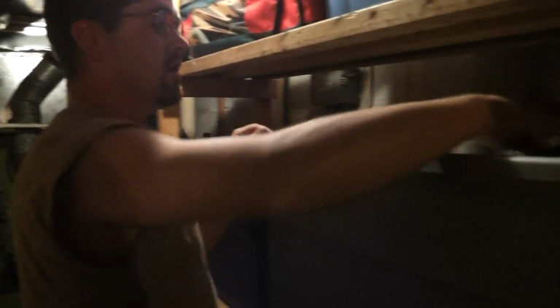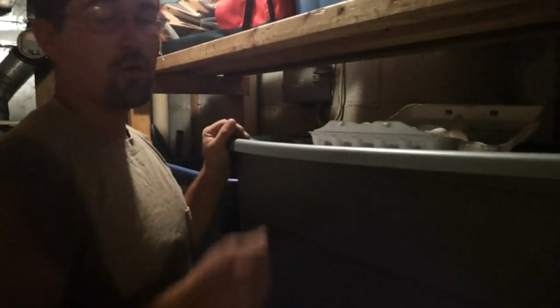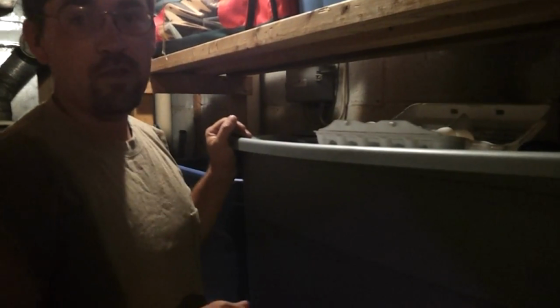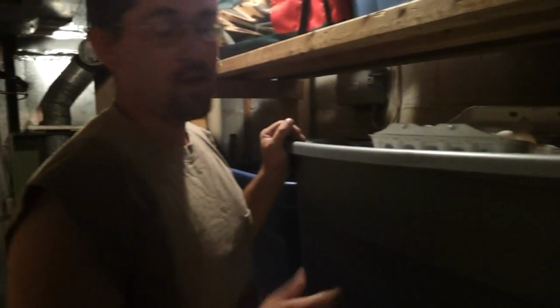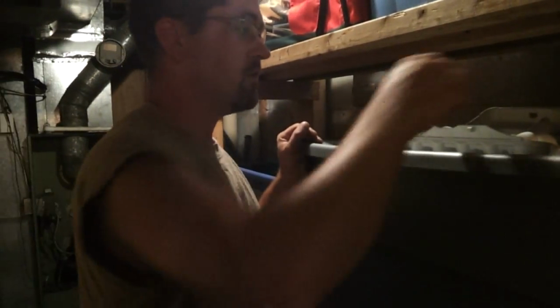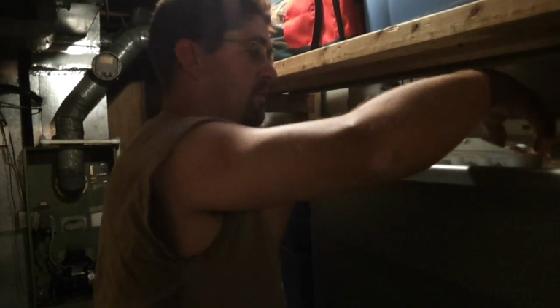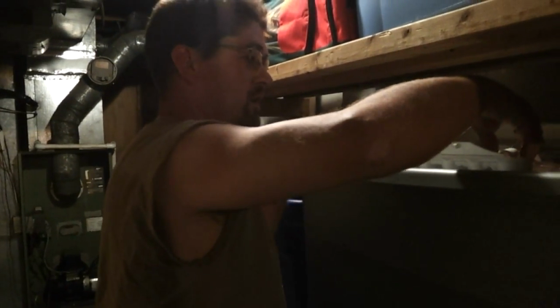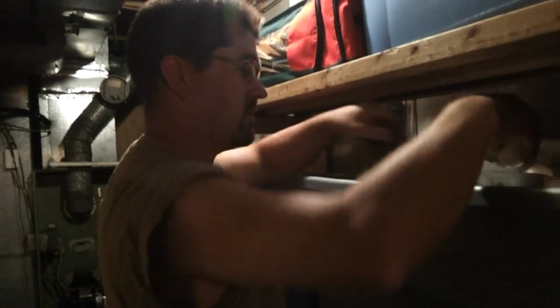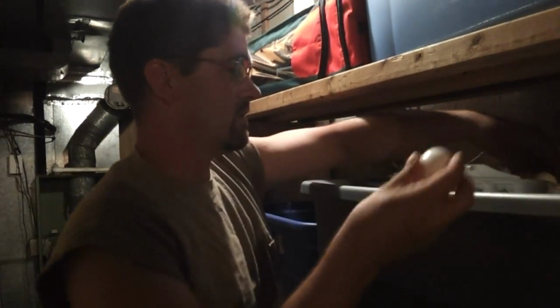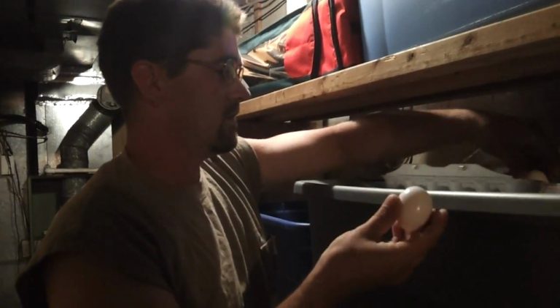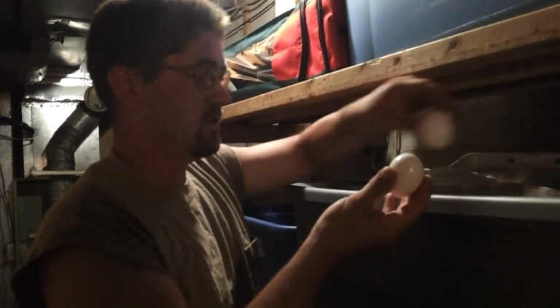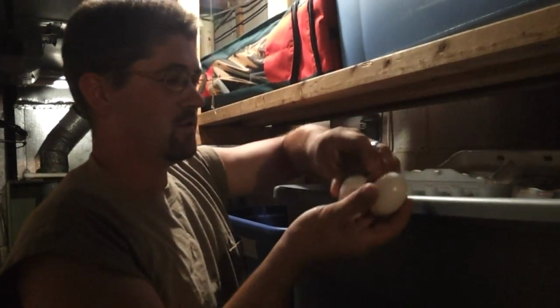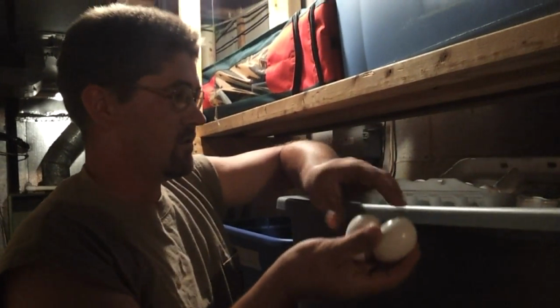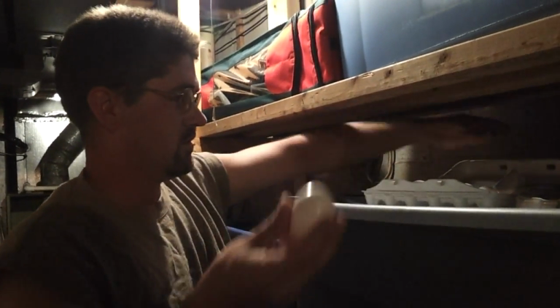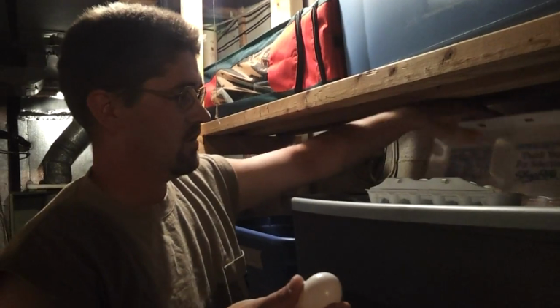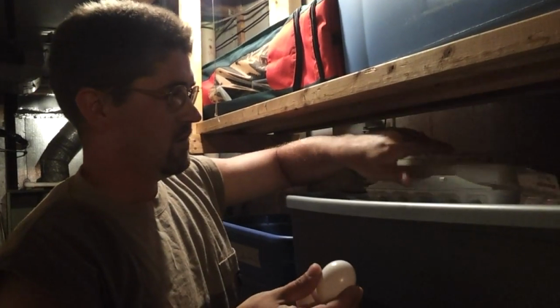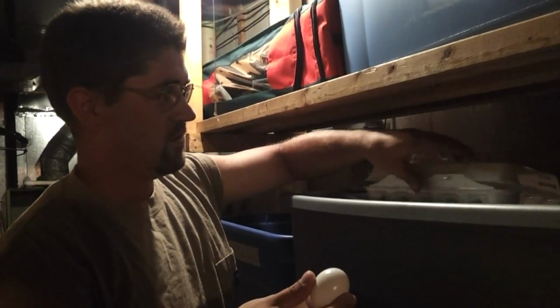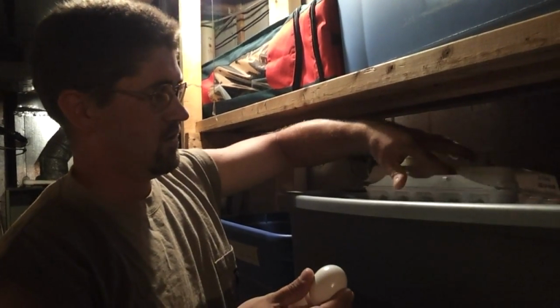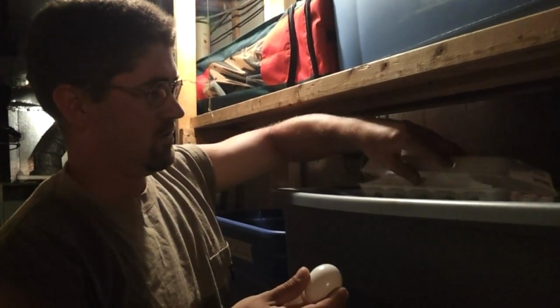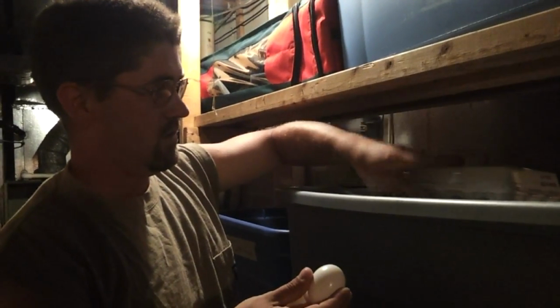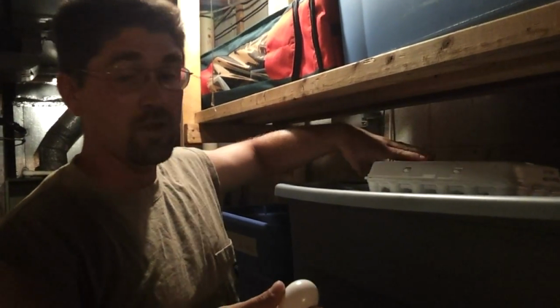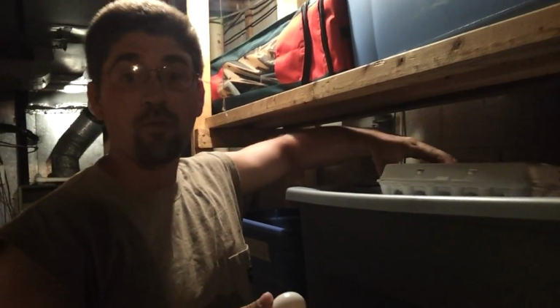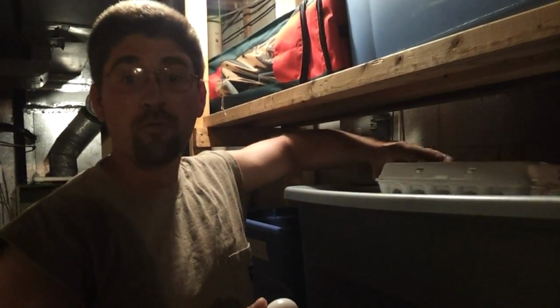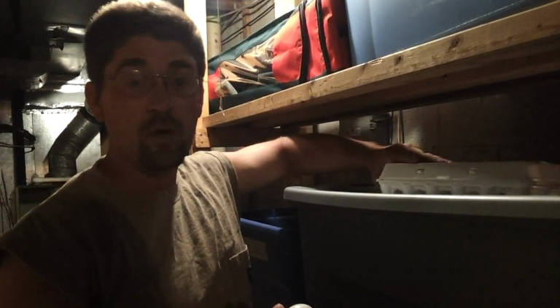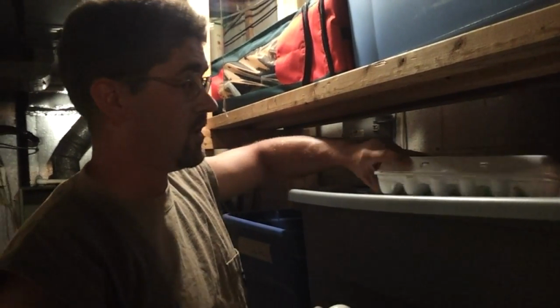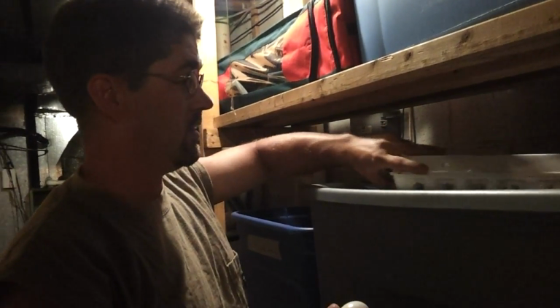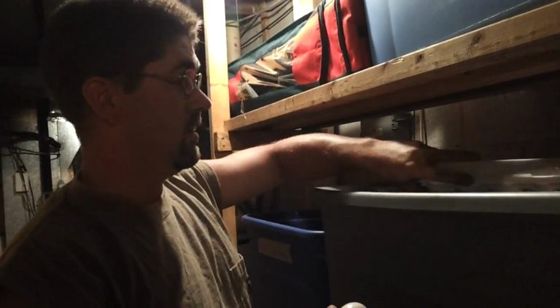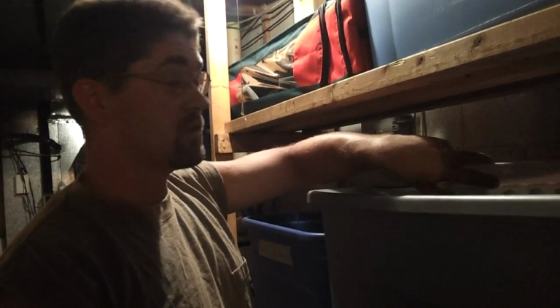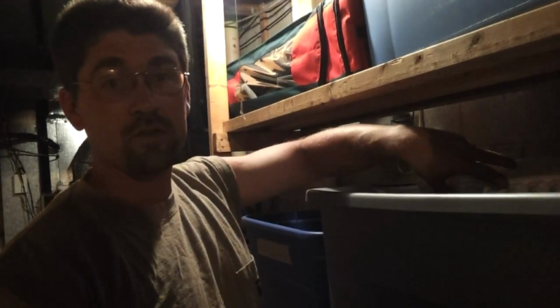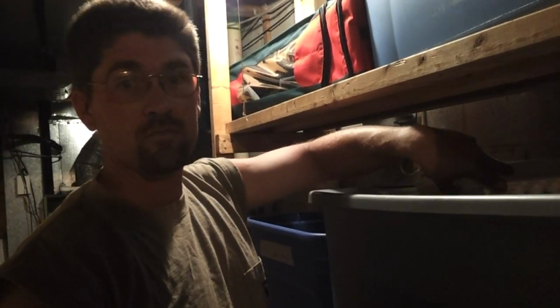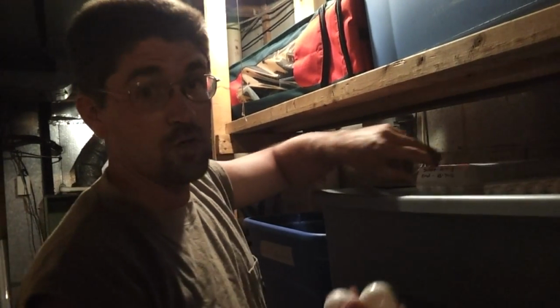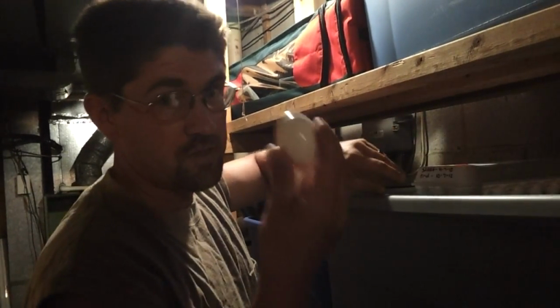It's reading about 70 degrees. So we're going to see how they turned out. Let's grab two eggs. We're going to leave them upright for this month. Let's go upstairs and cook some eggs.